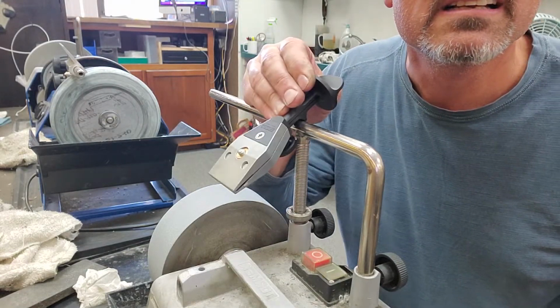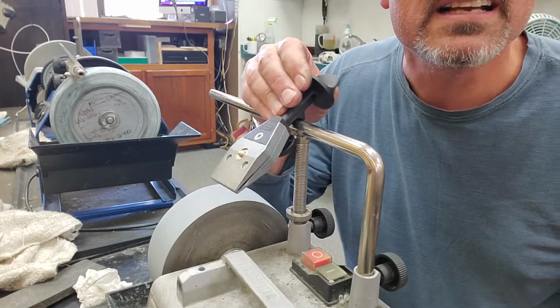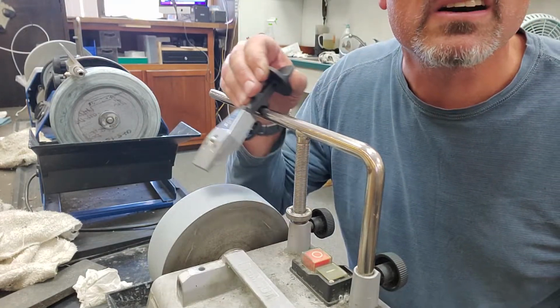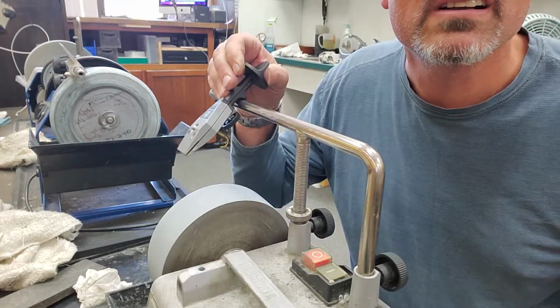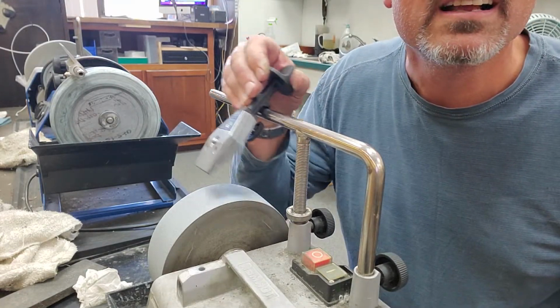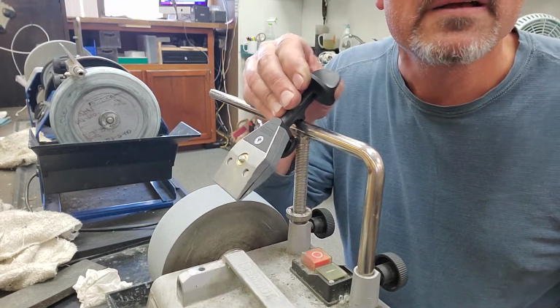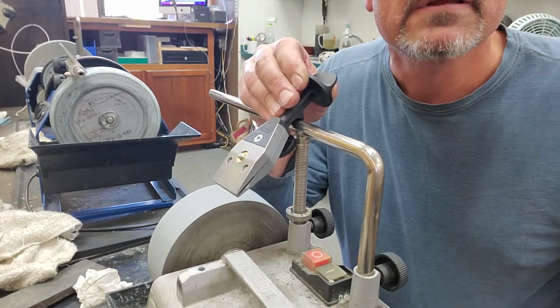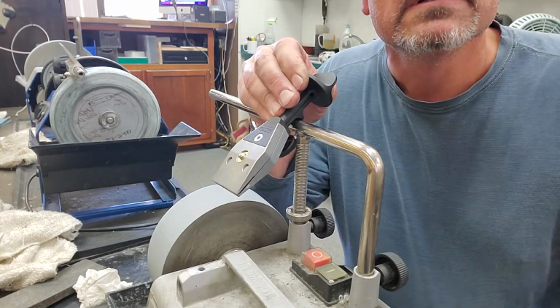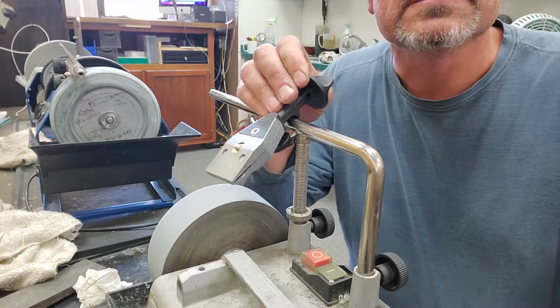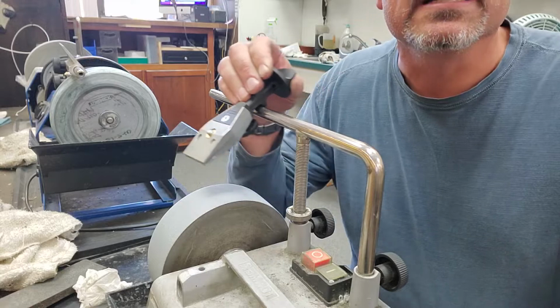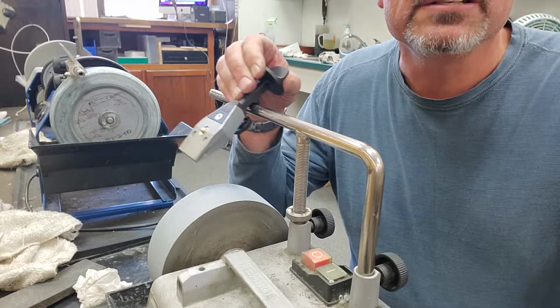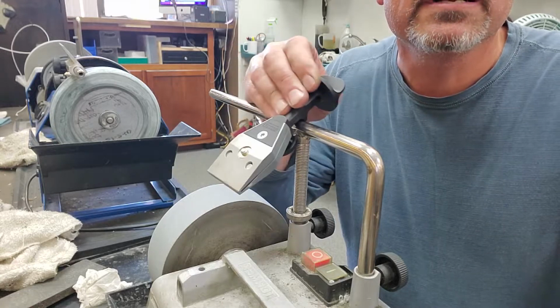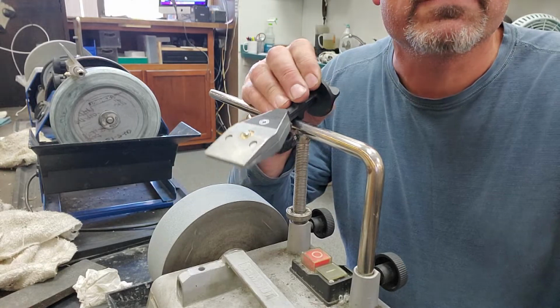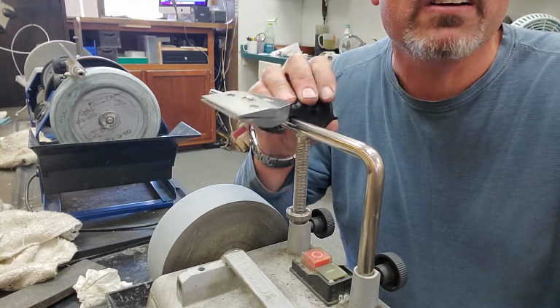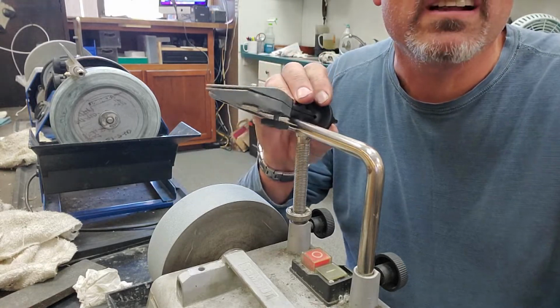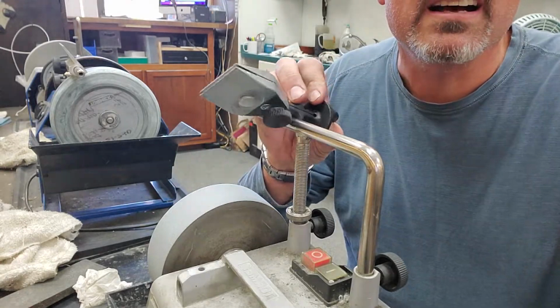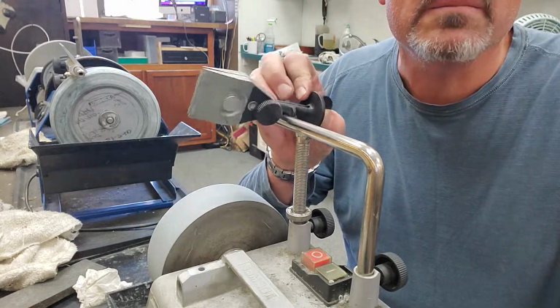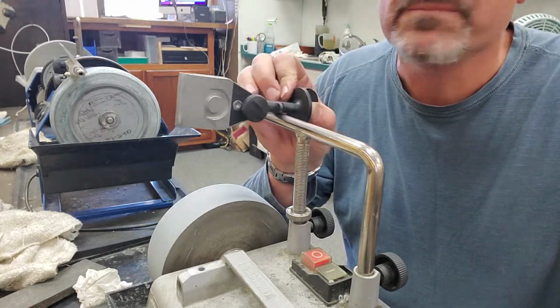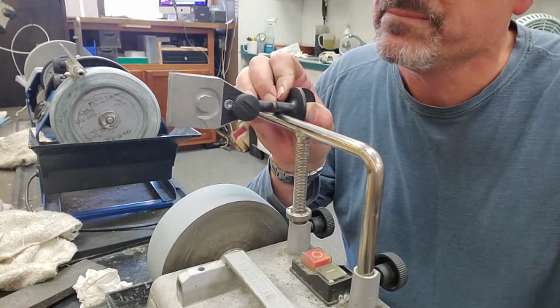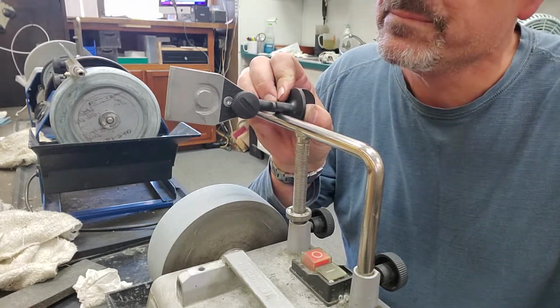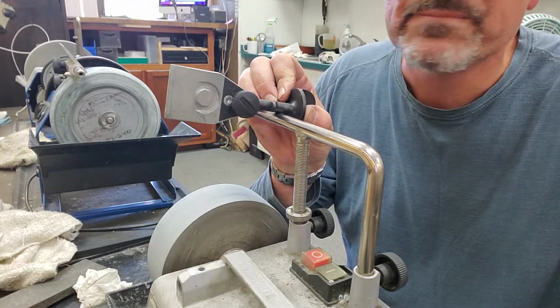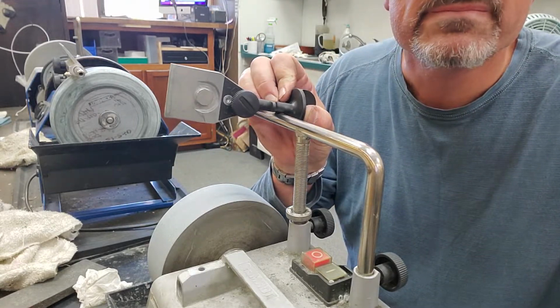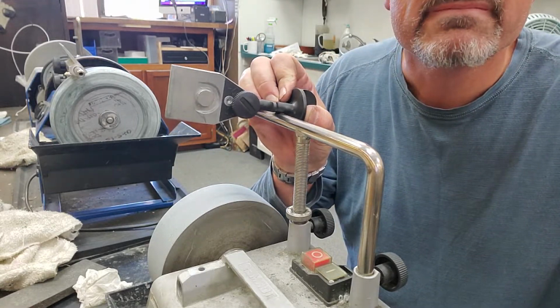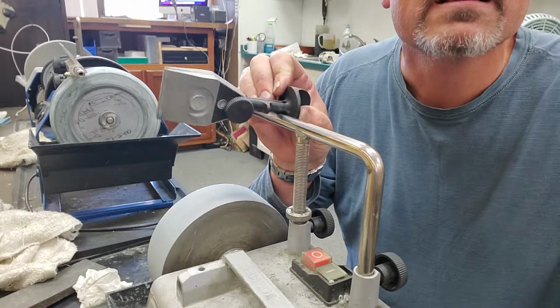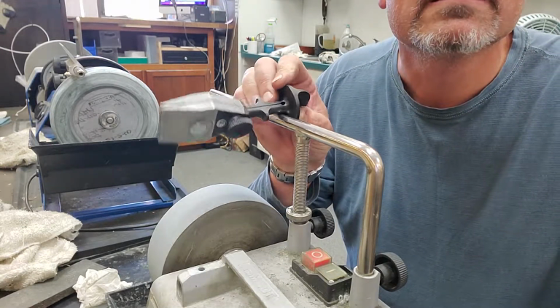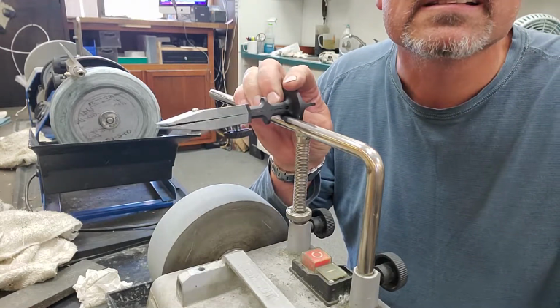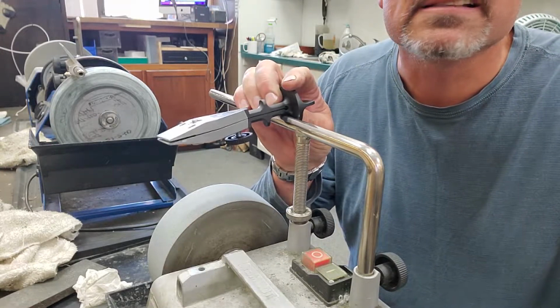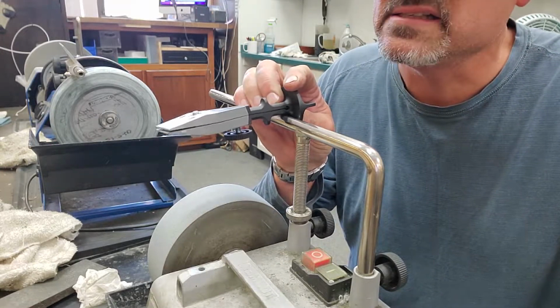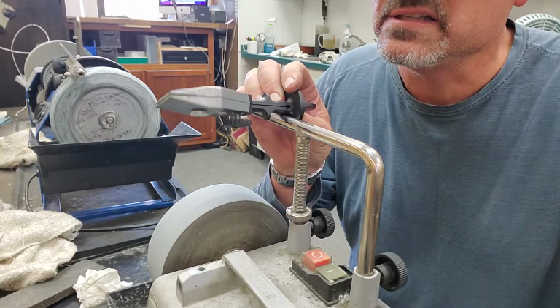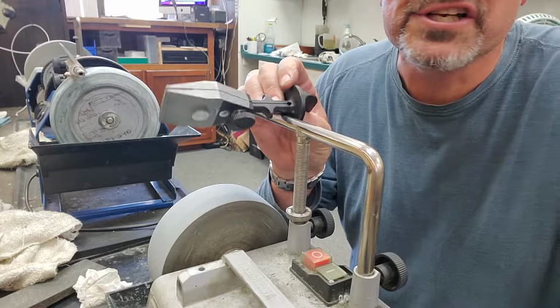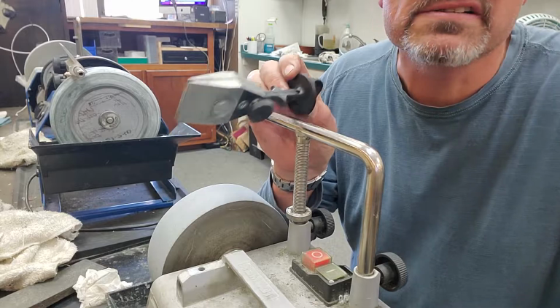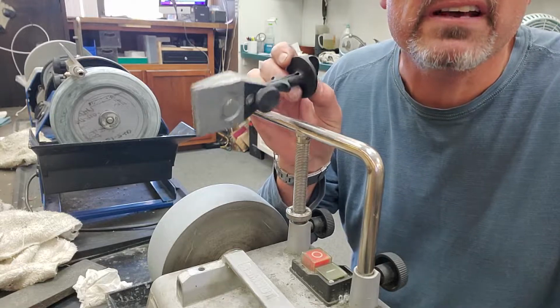It does not work. It hits. This is an engineering fail. This jig is a fail.